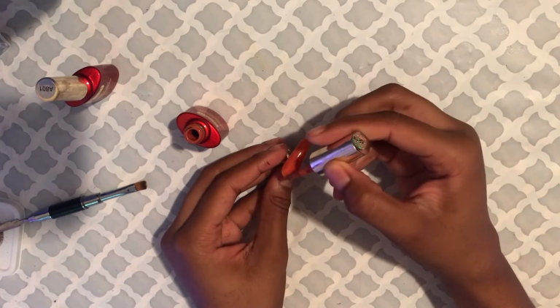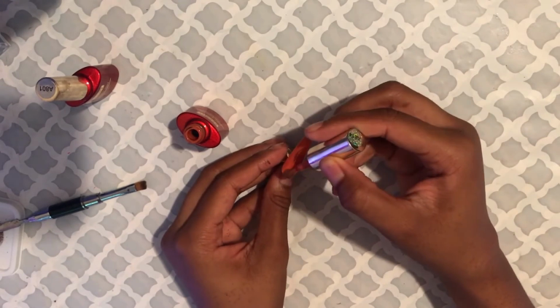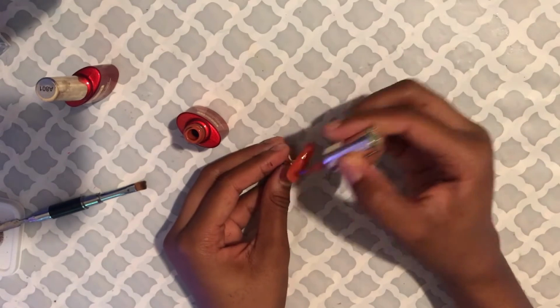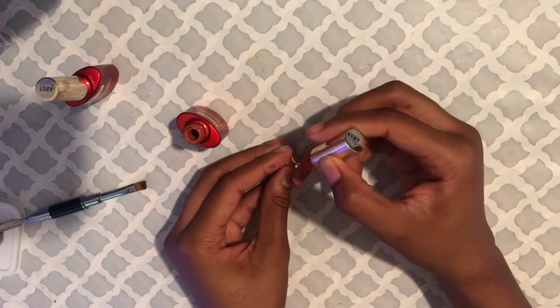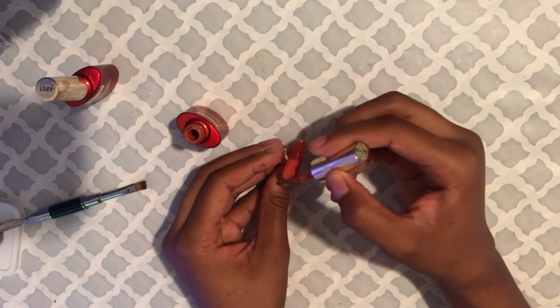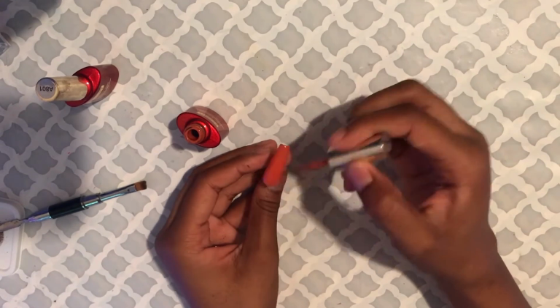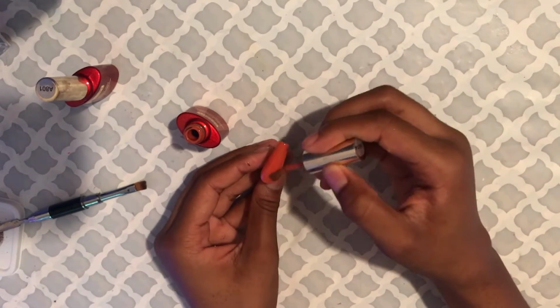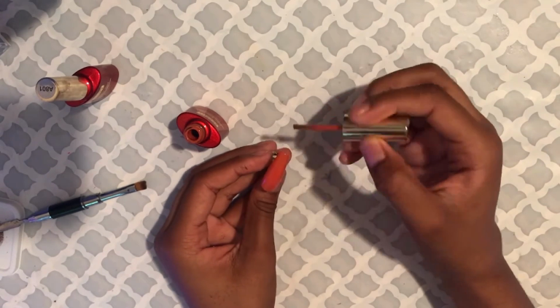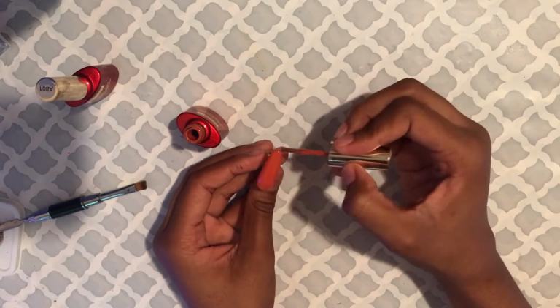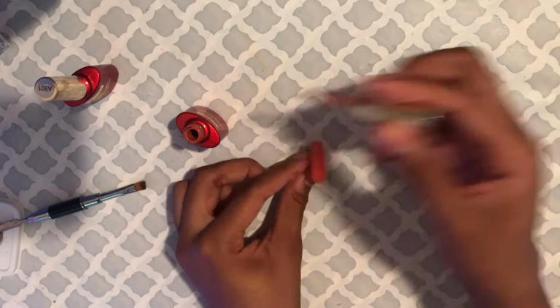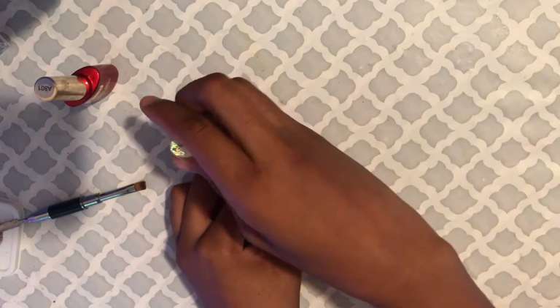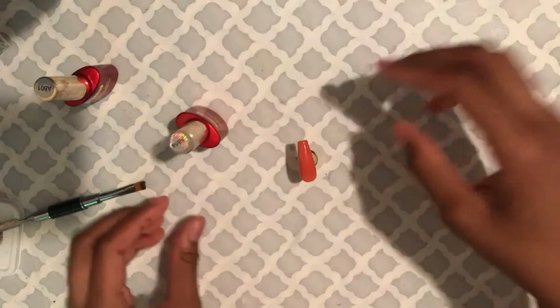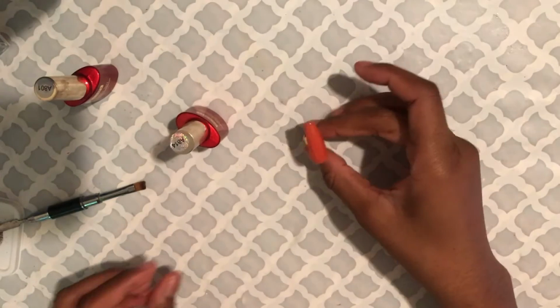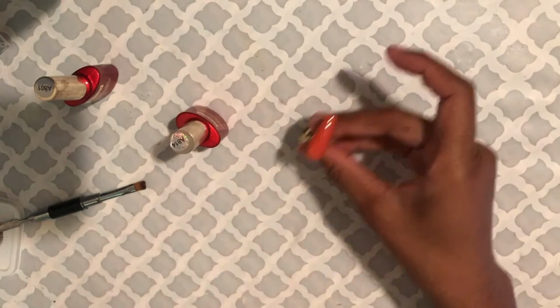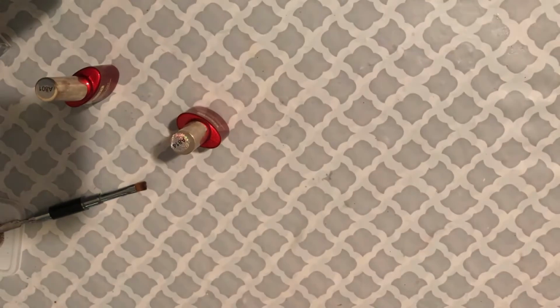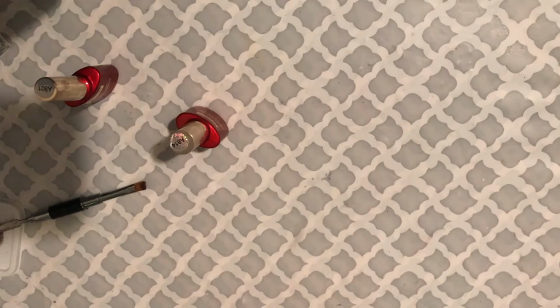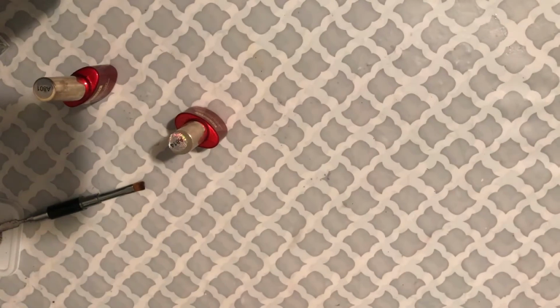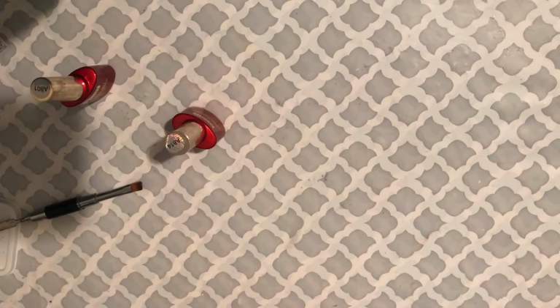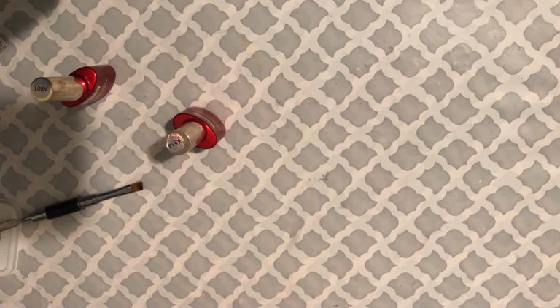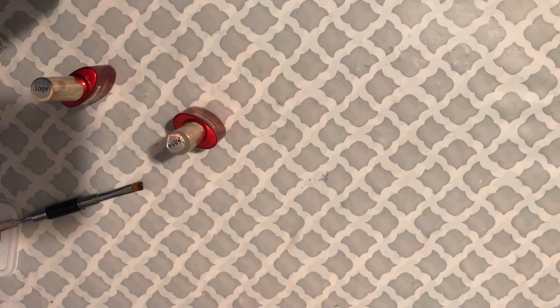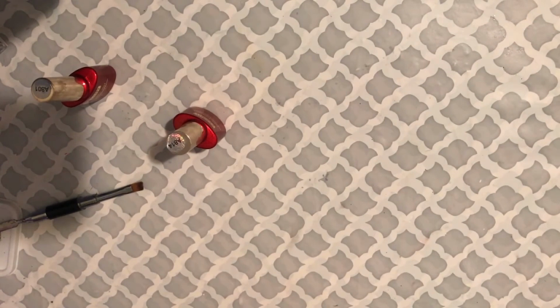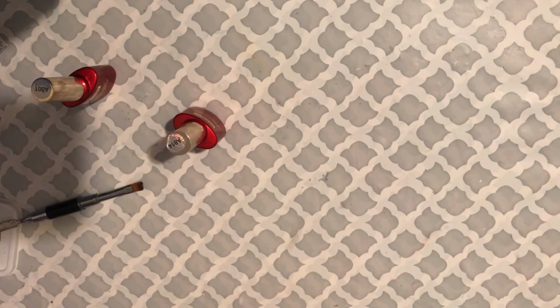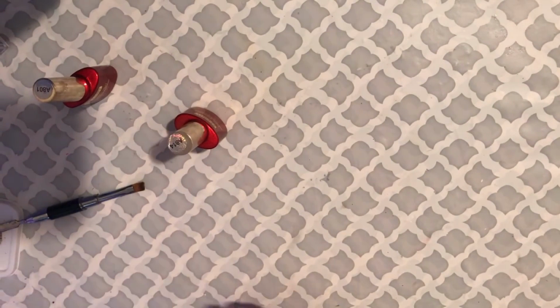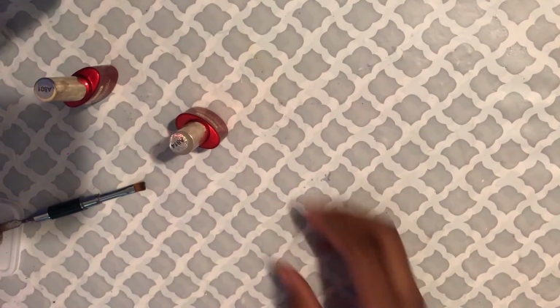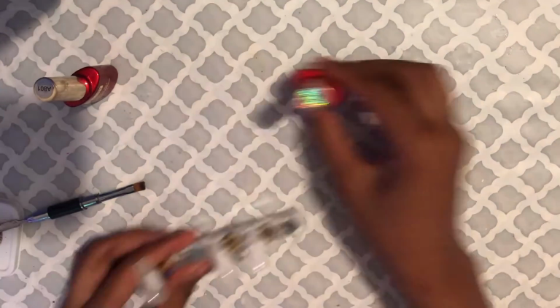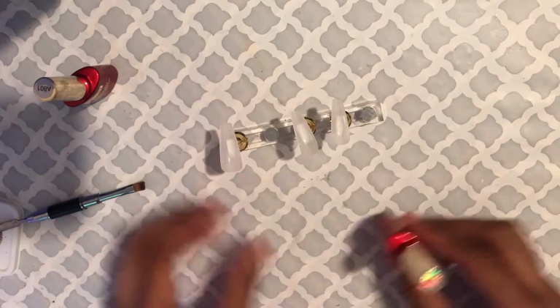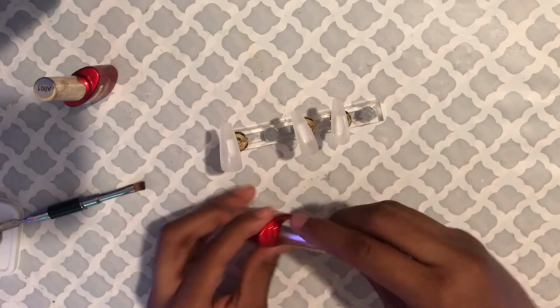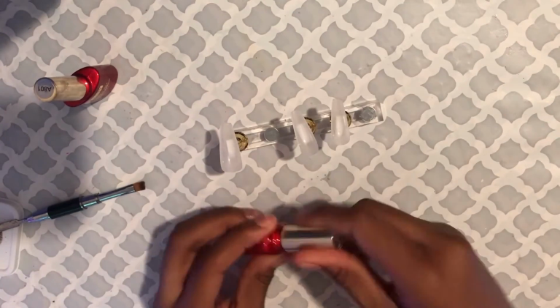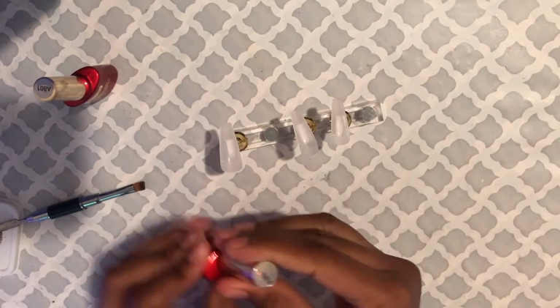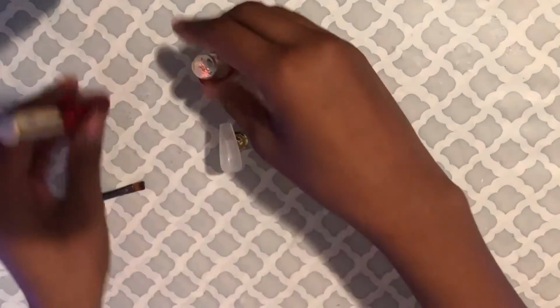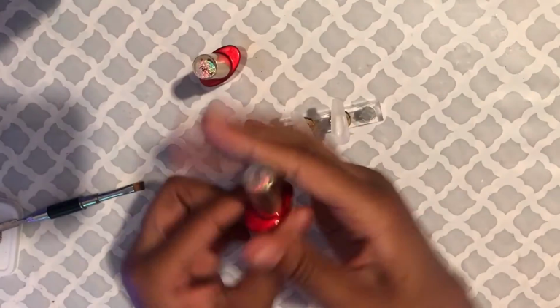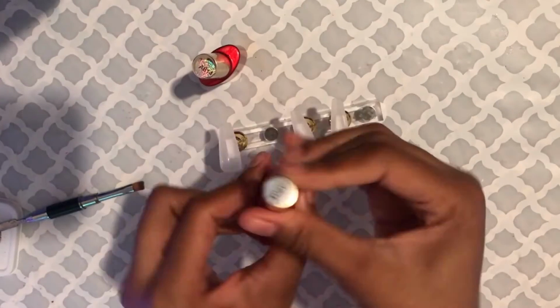As you can see, two coats of each was just enough to make them opaque. You can see how pretty that orange is — other people say it's not, but I like it.